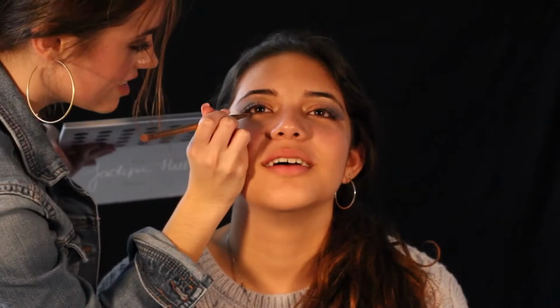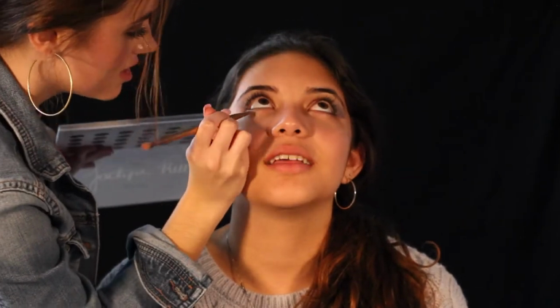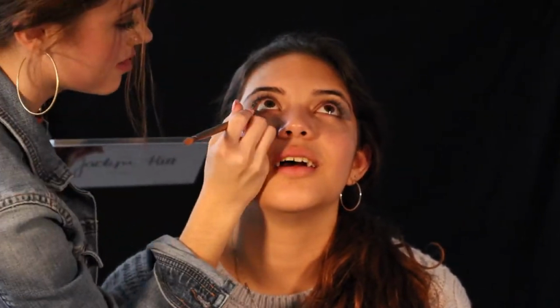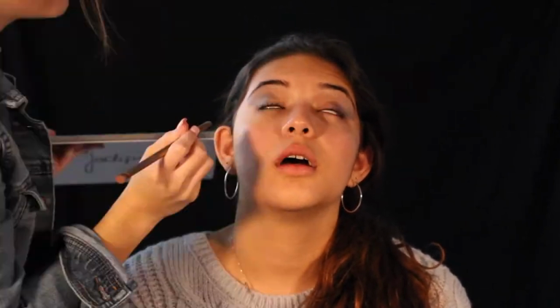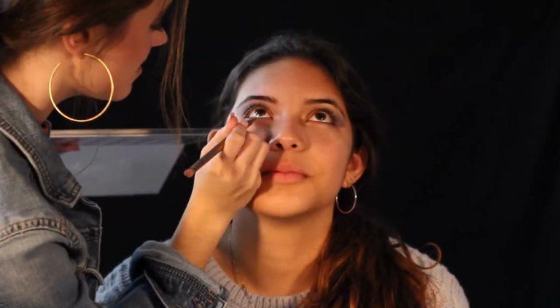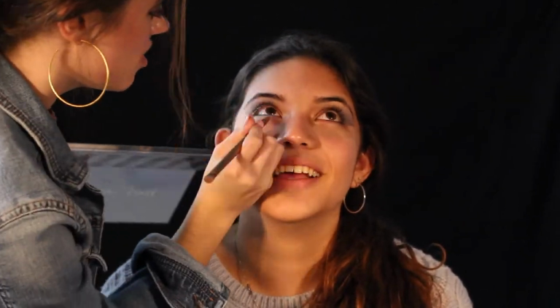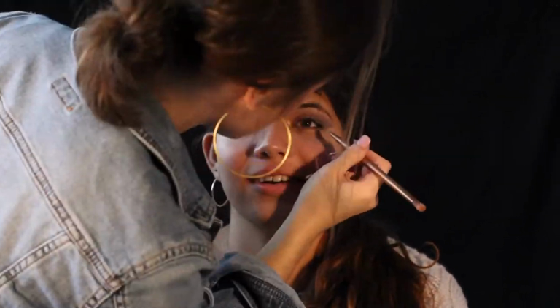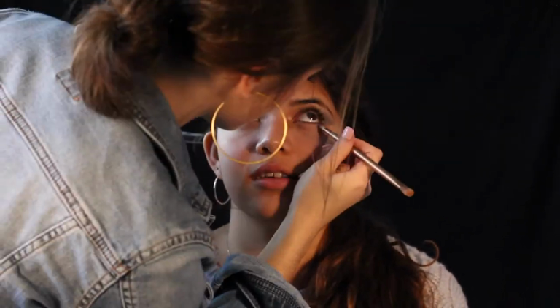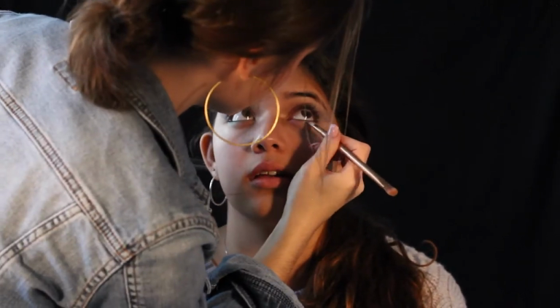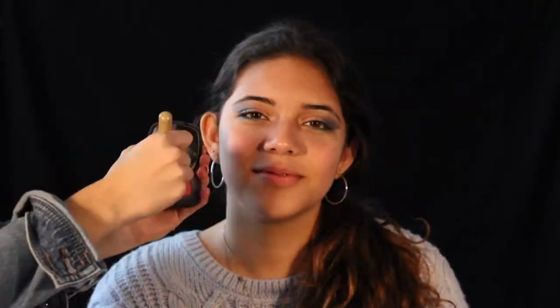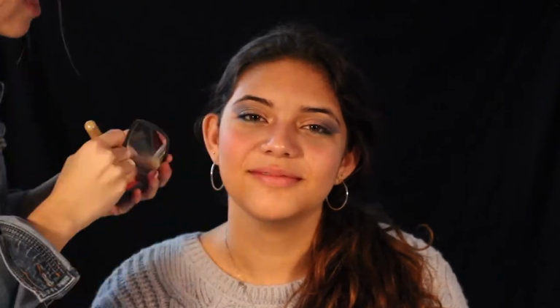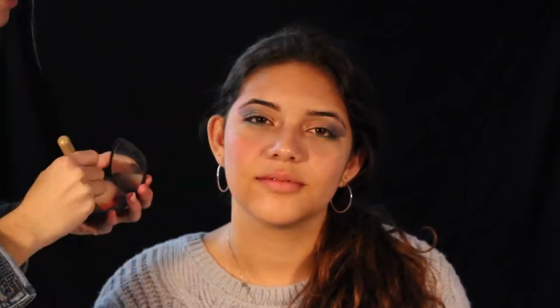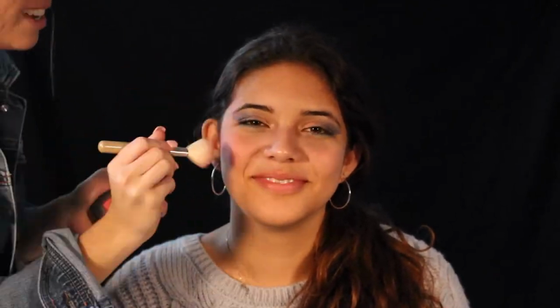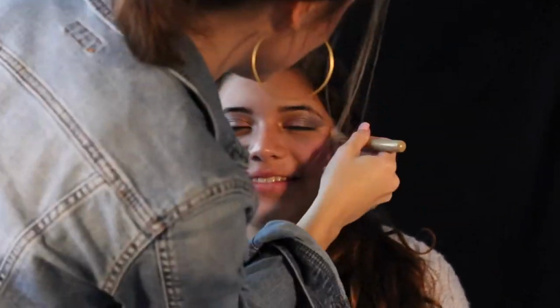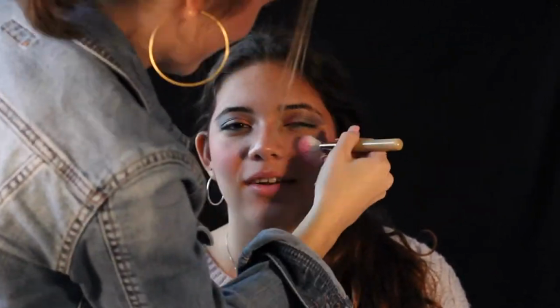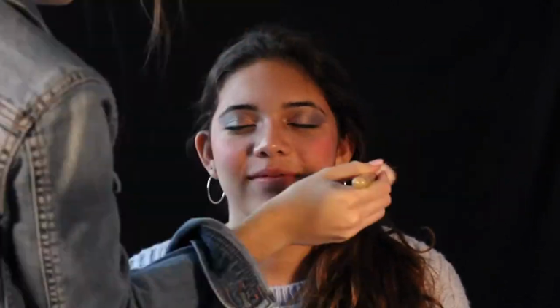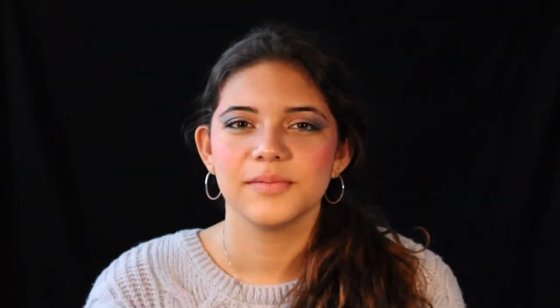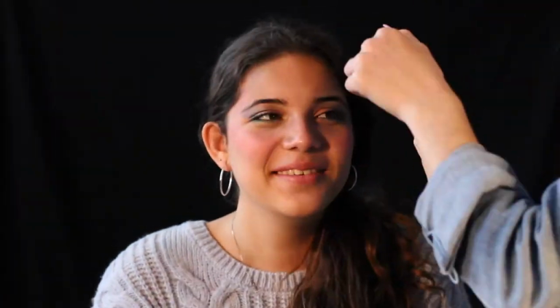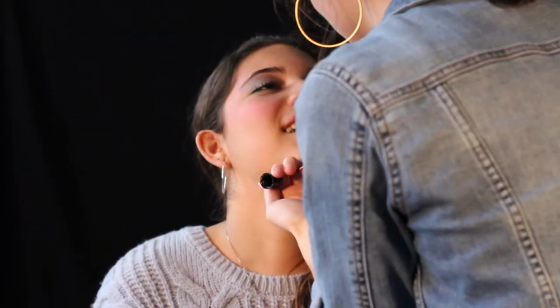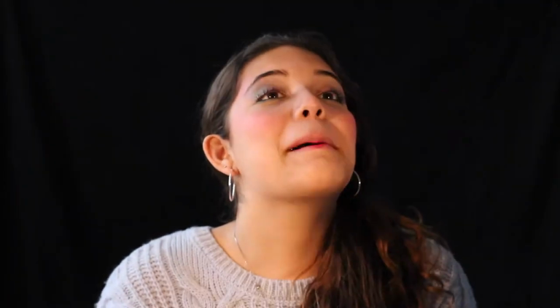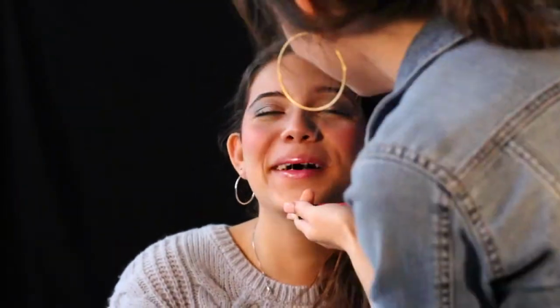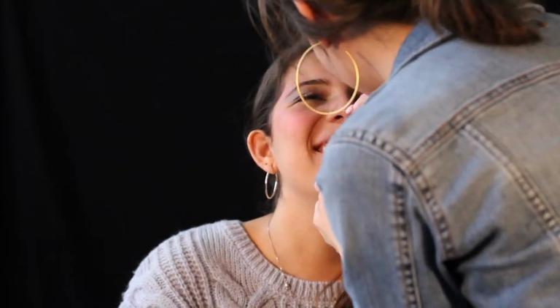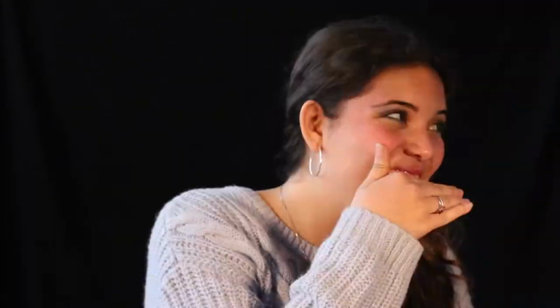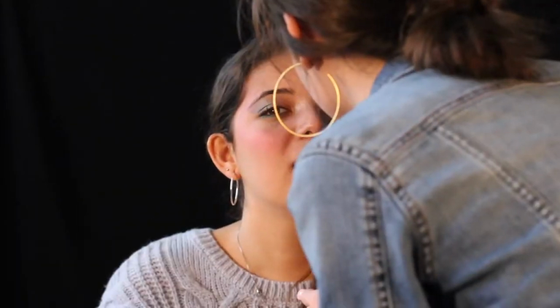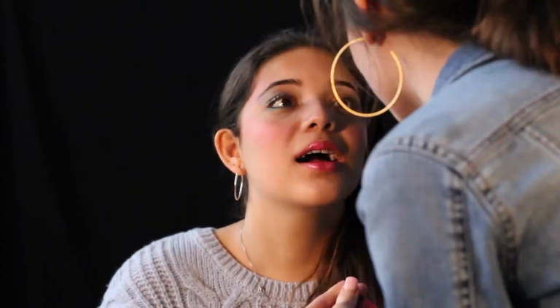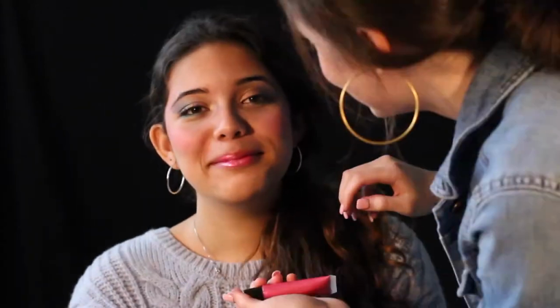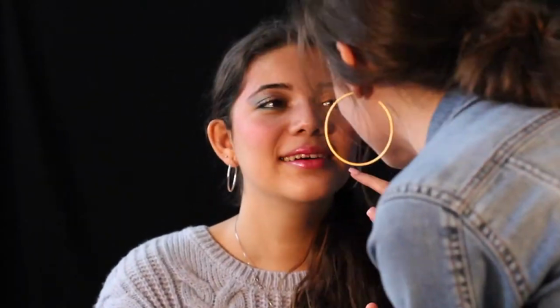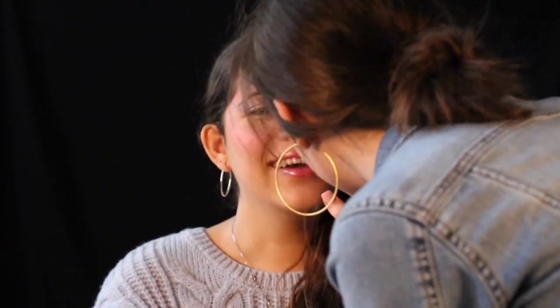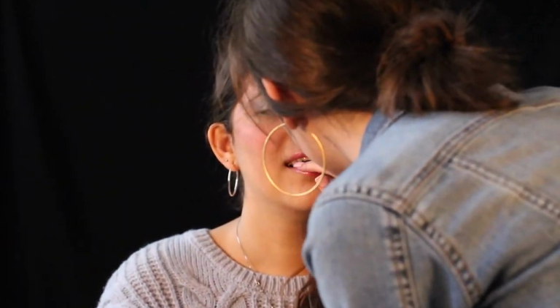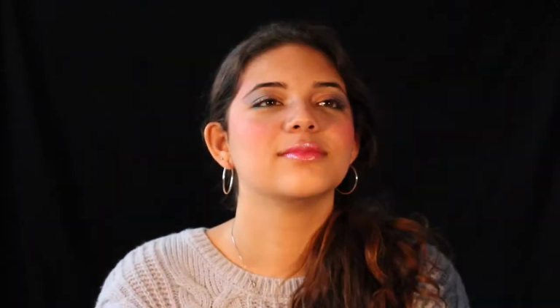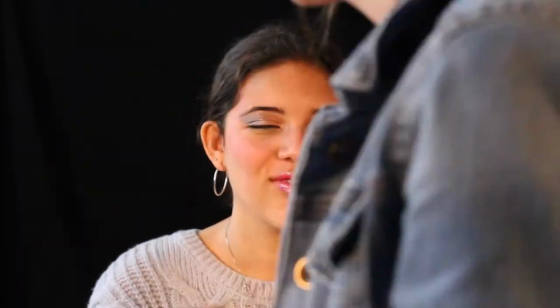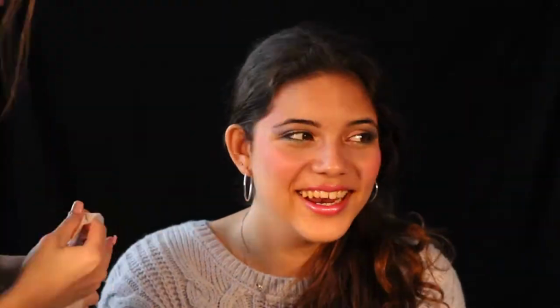After that, I pulled the tape off and added some bright blue to the bottom lash line. Then I added a ton of pink blush and brought it up along her temple. Next, I took some crazy bright pink lip gloss and applied it to her lips. After that, I topped it off with mascara and the look is done.